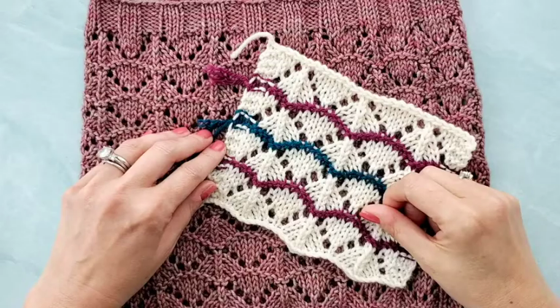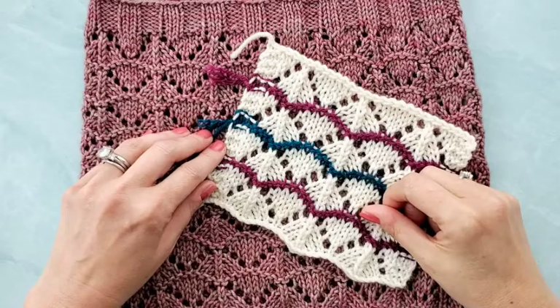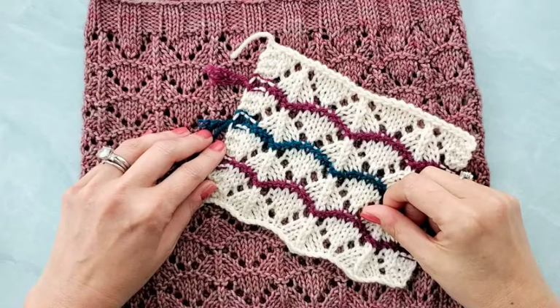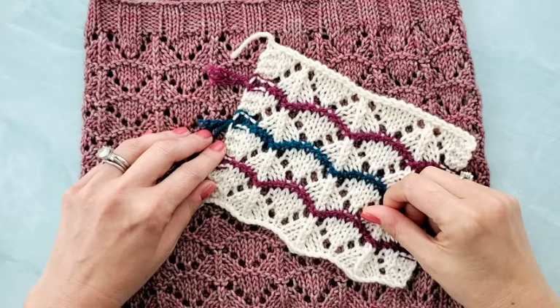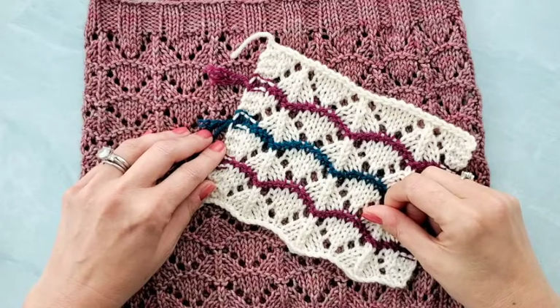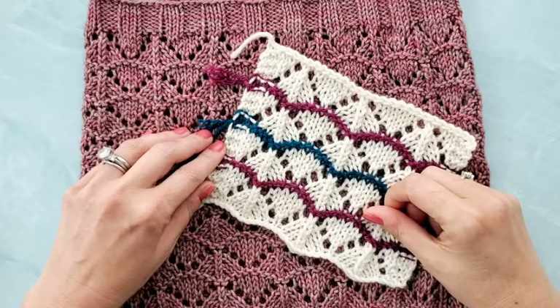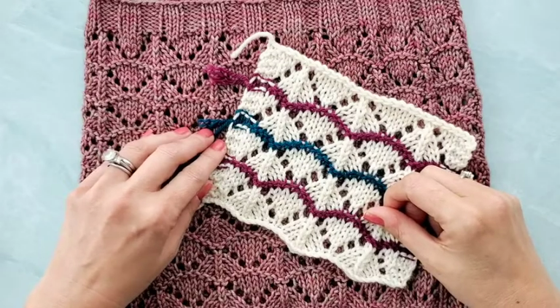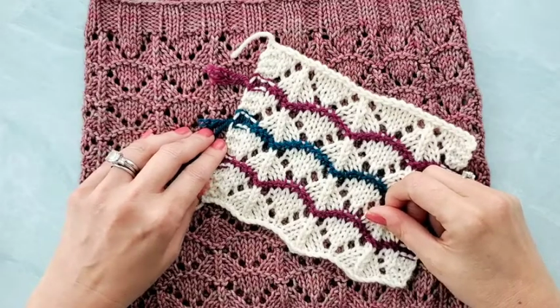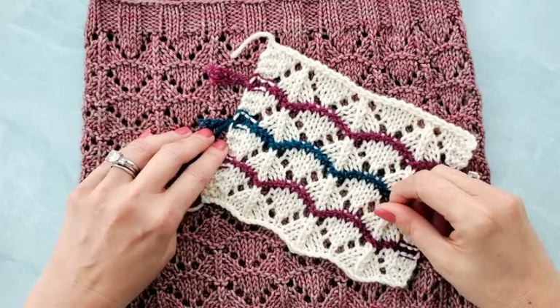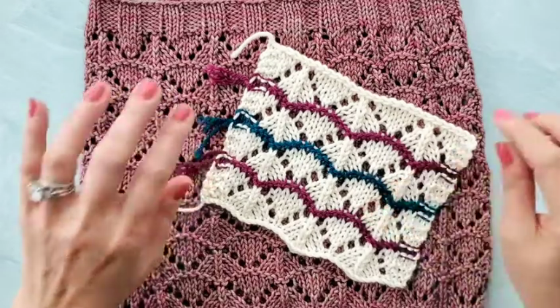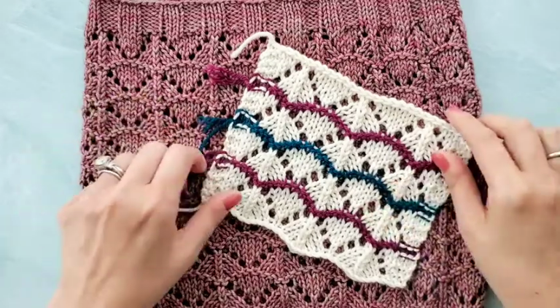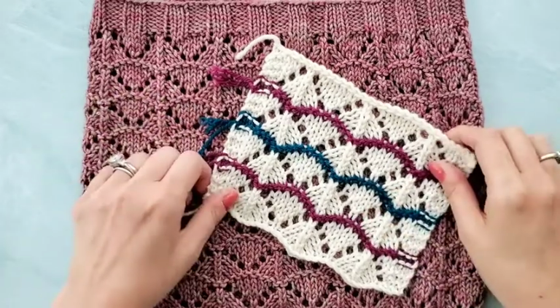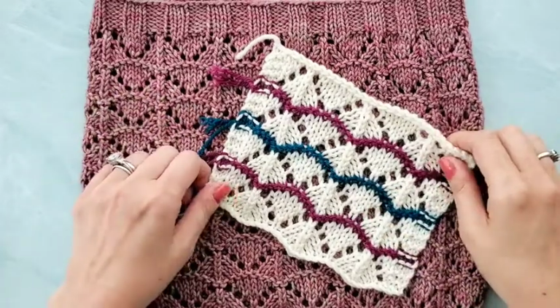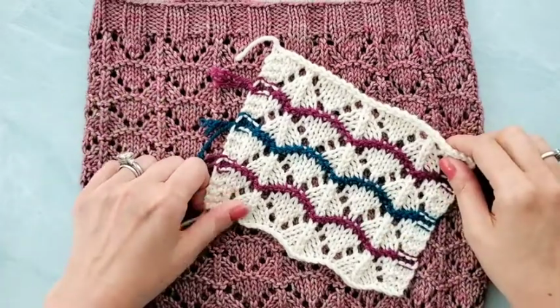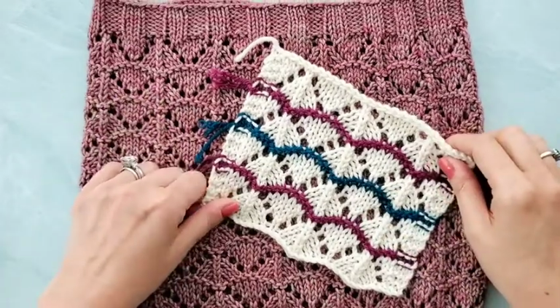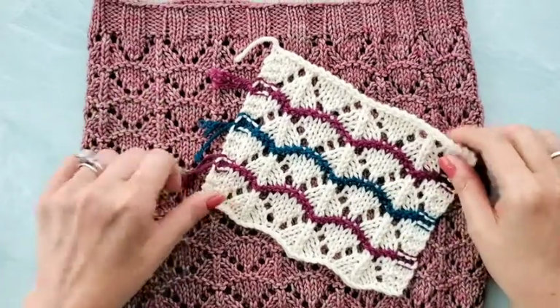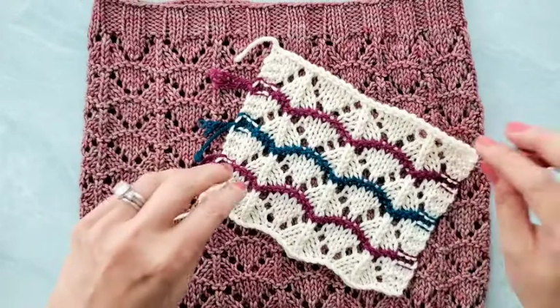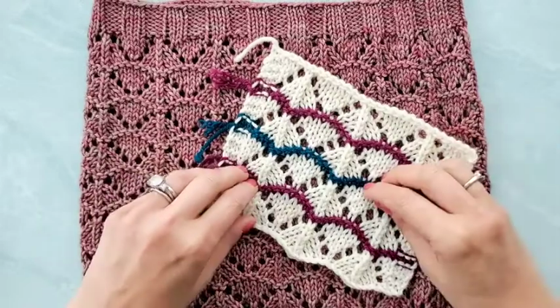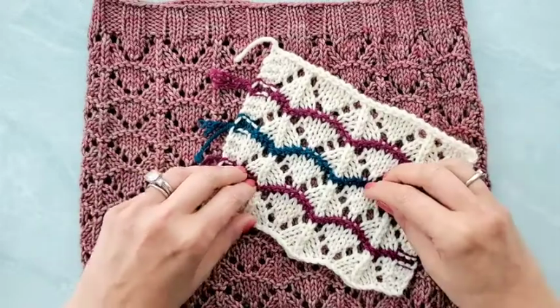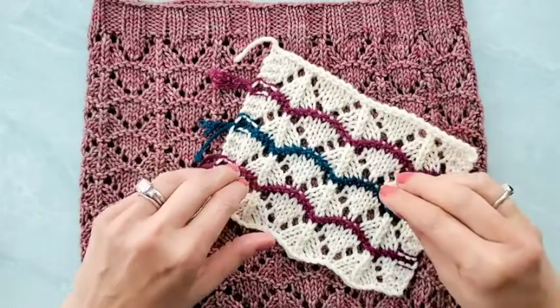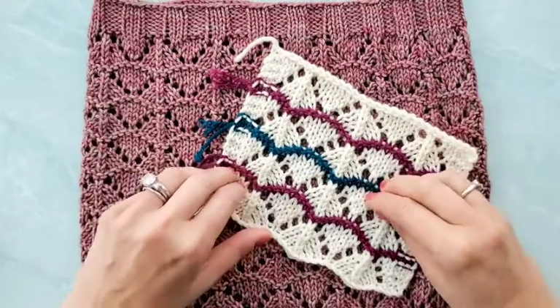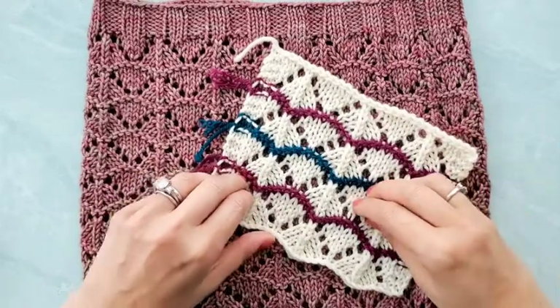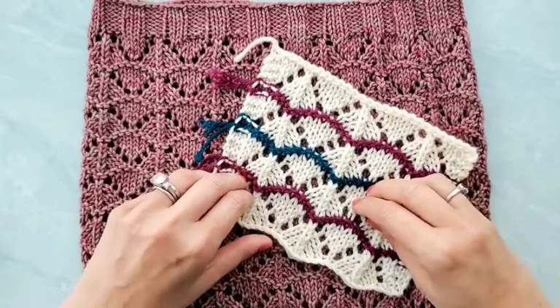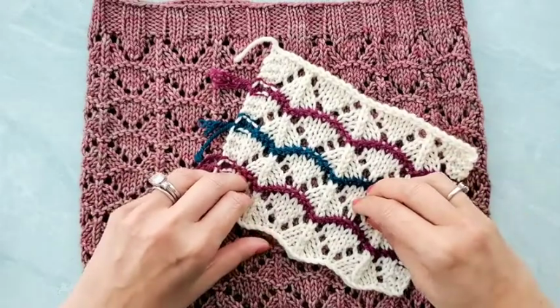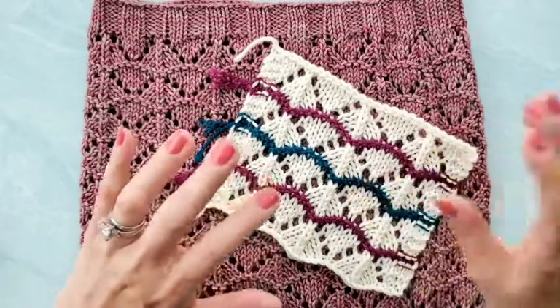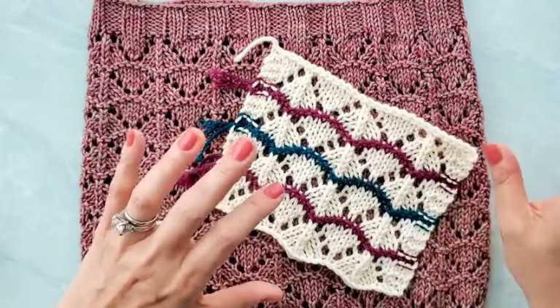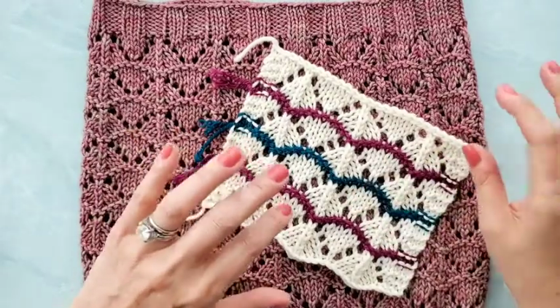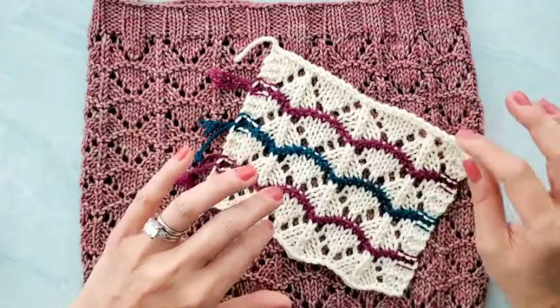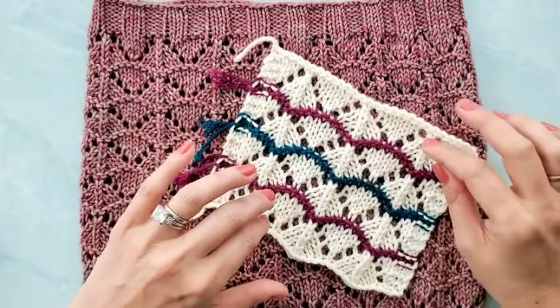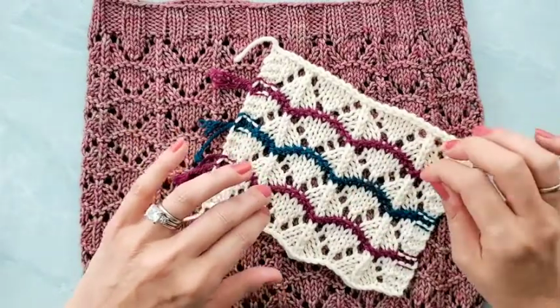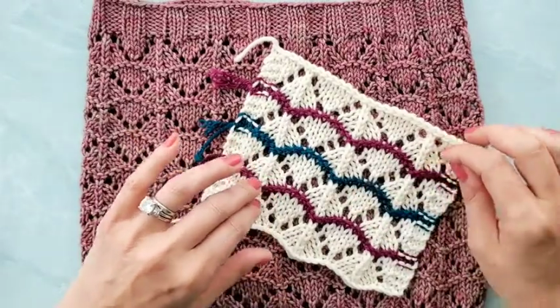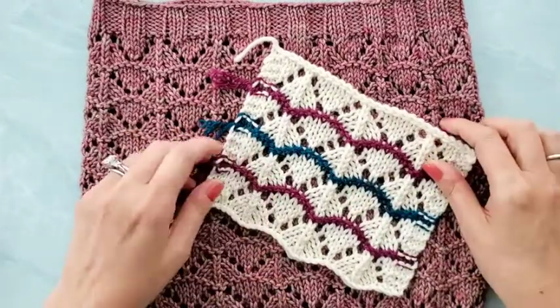Hey there, Marie Green from Olive Knits here, and today I'm going to show you how to work a centered double decrease, also known as S2KPO.